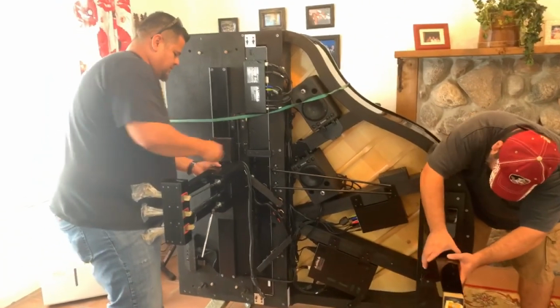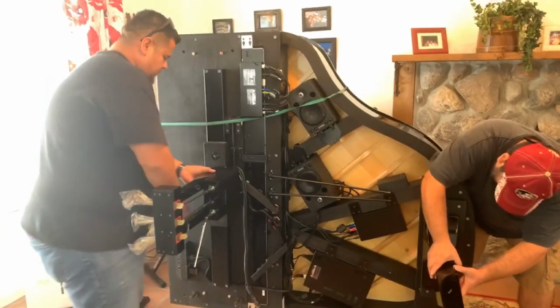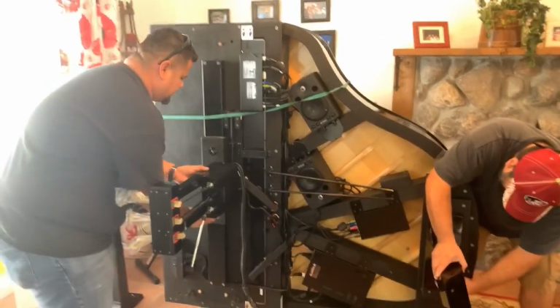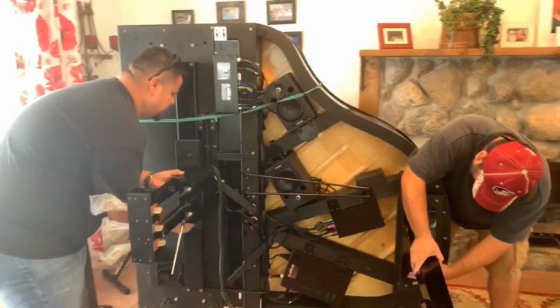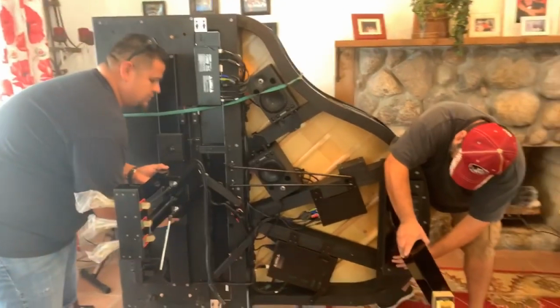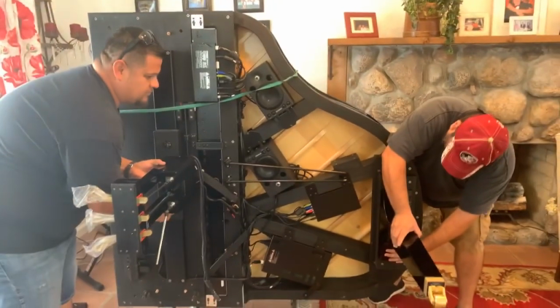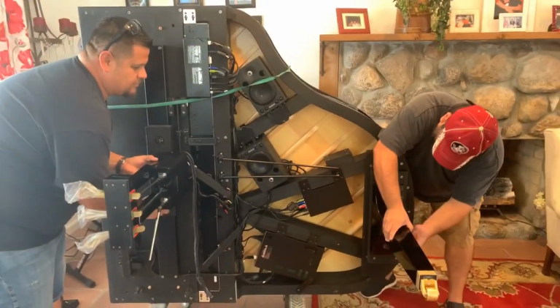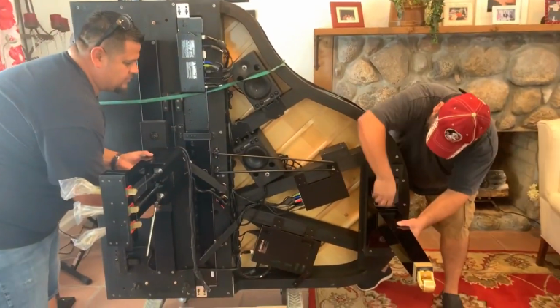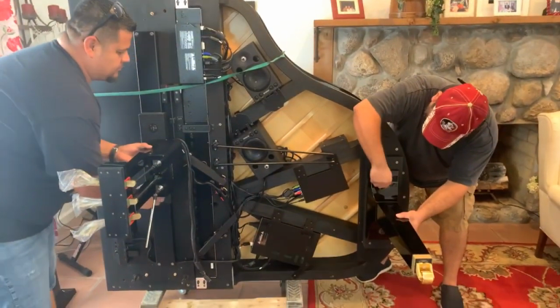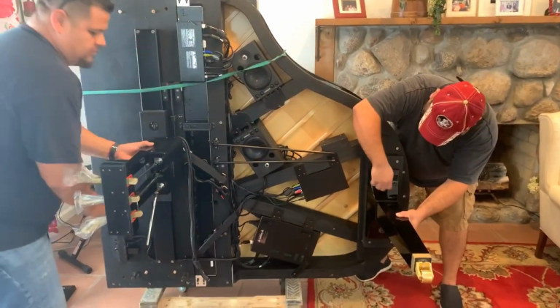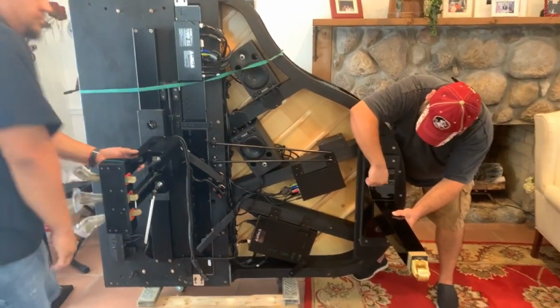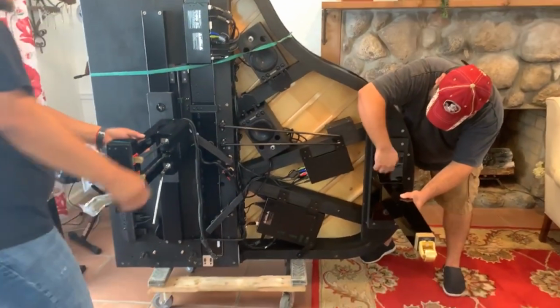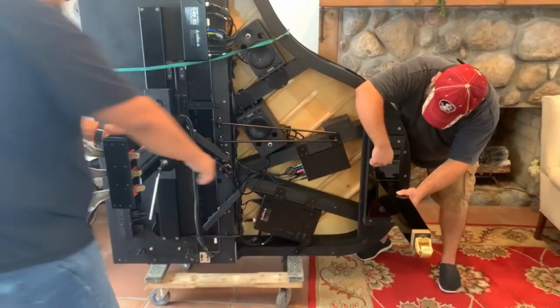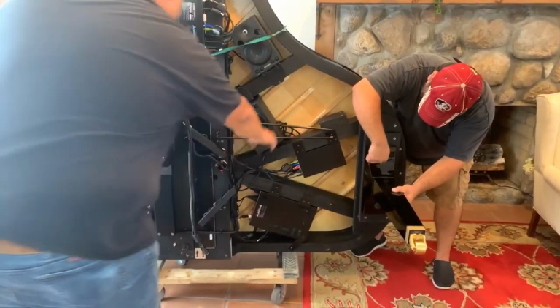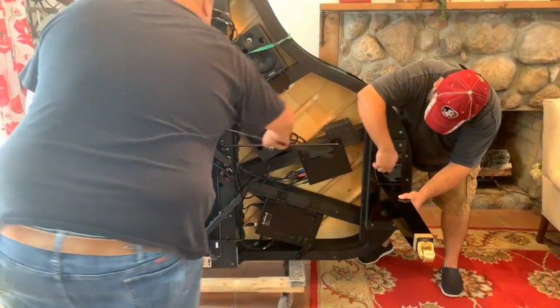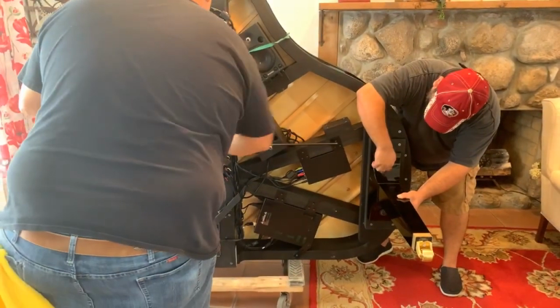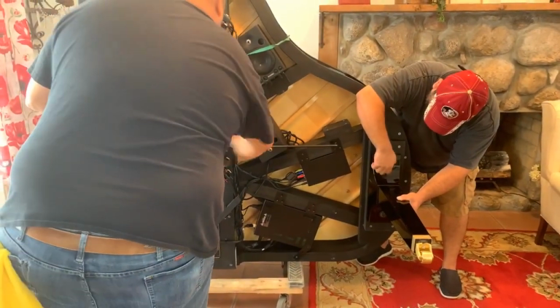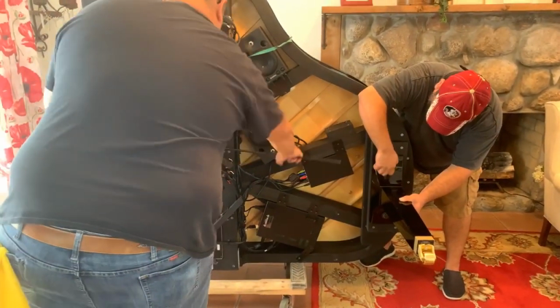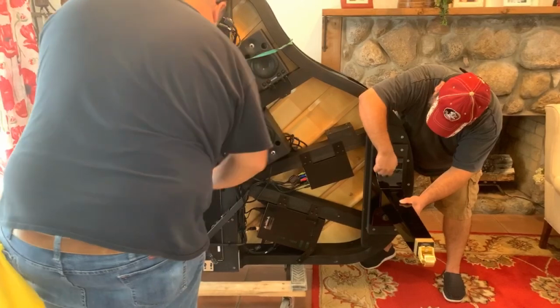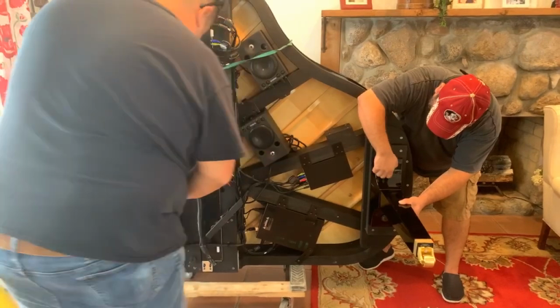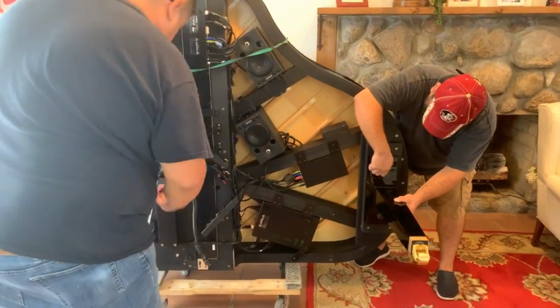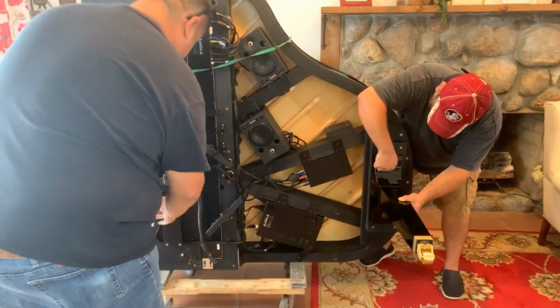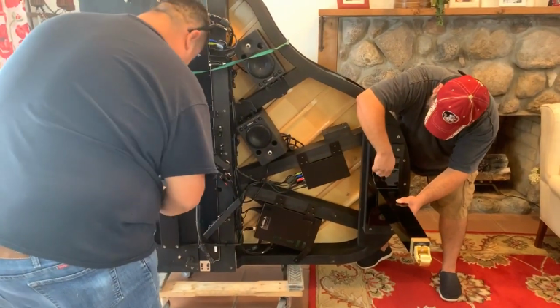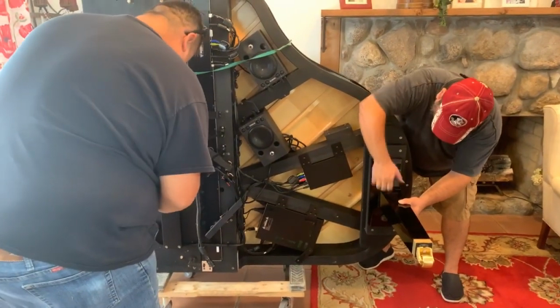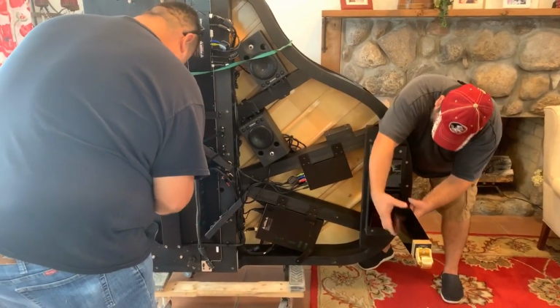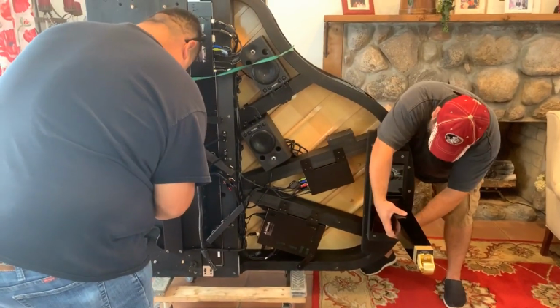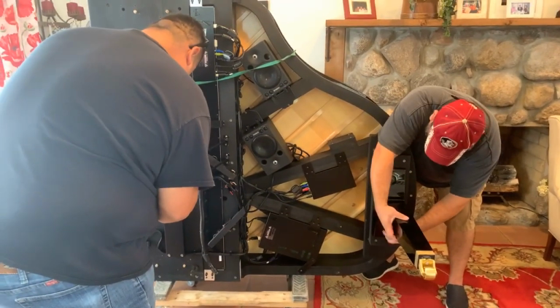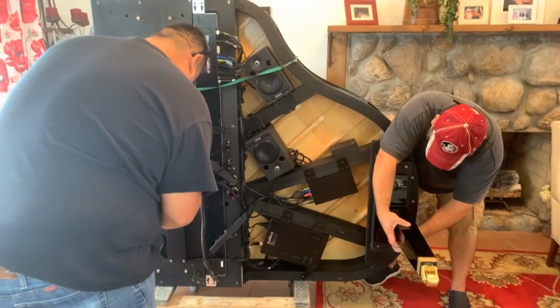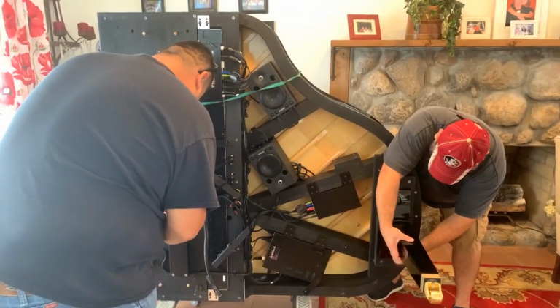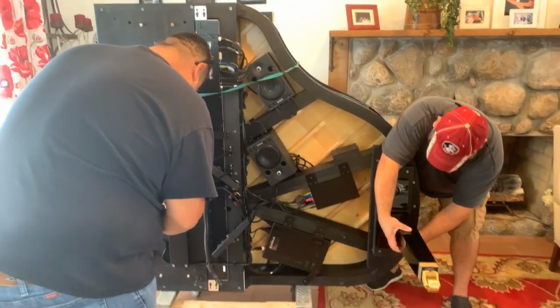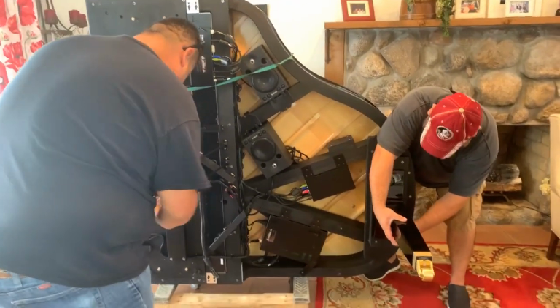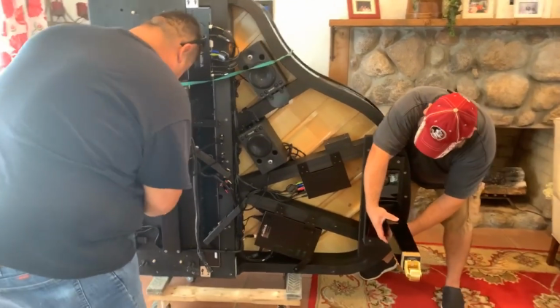I can't believe all this stuff underneath the piano — it's incredible. This is what a difference twenty years of technology makes.